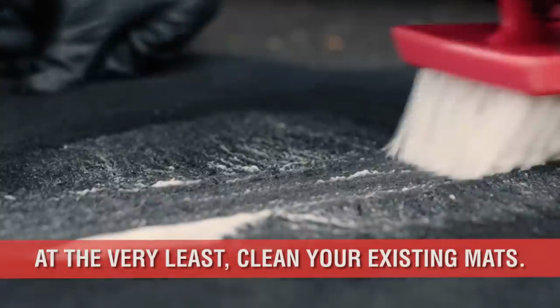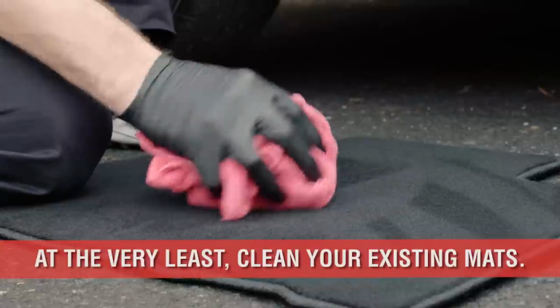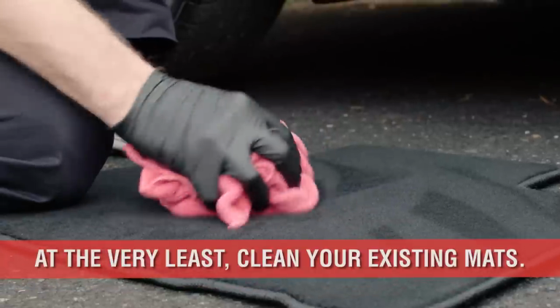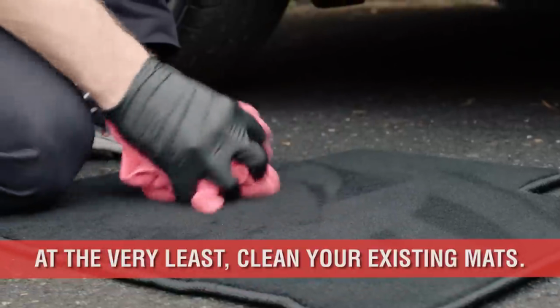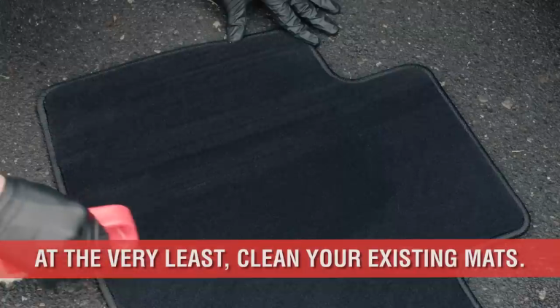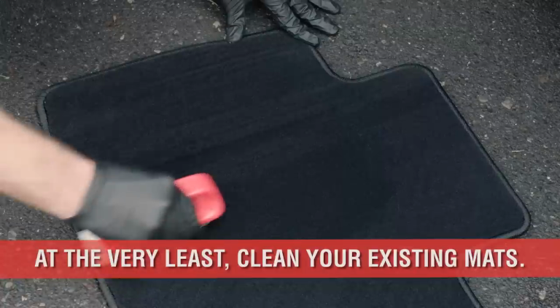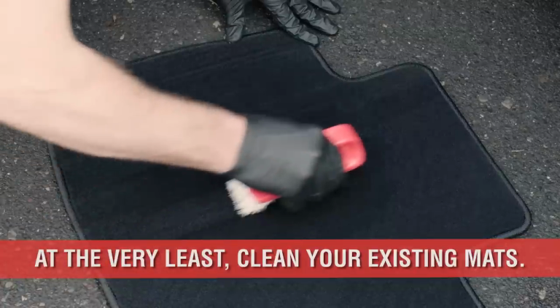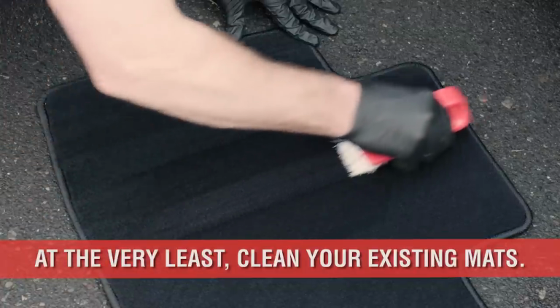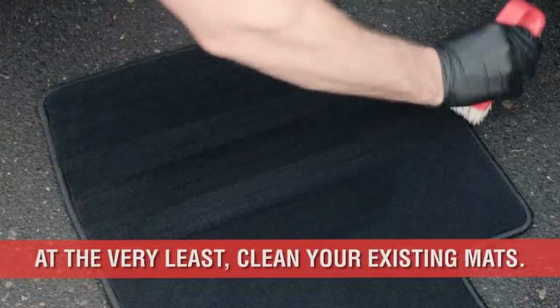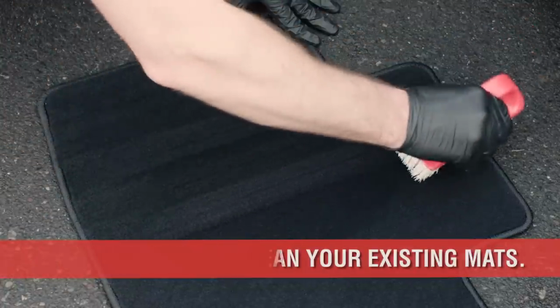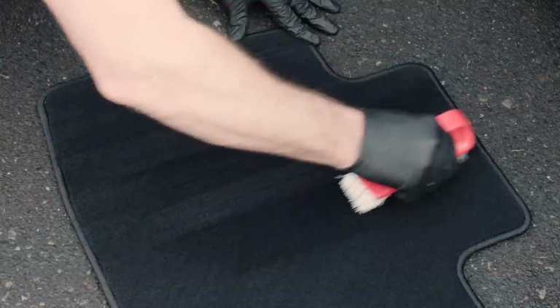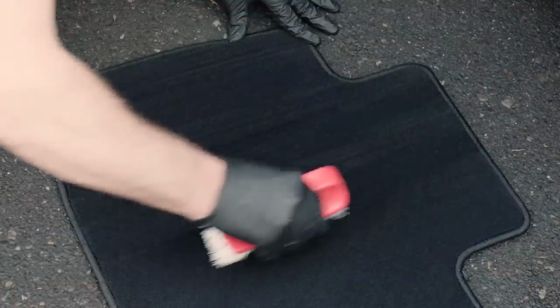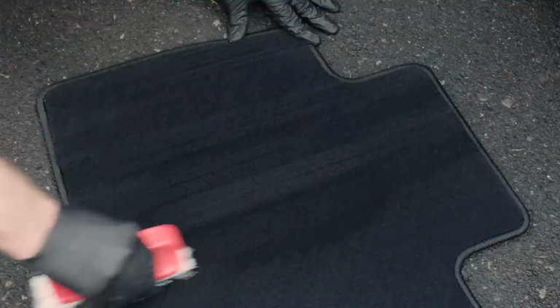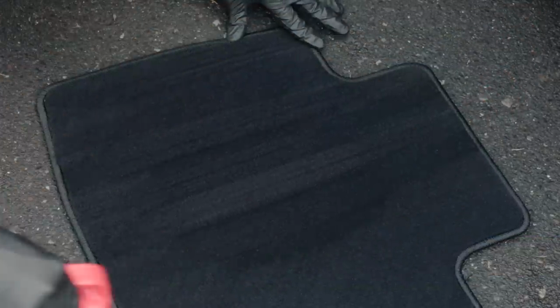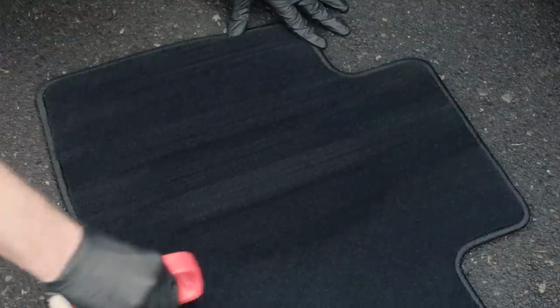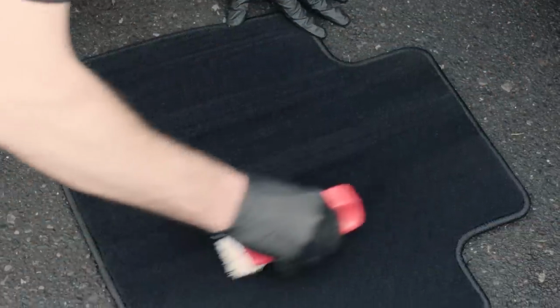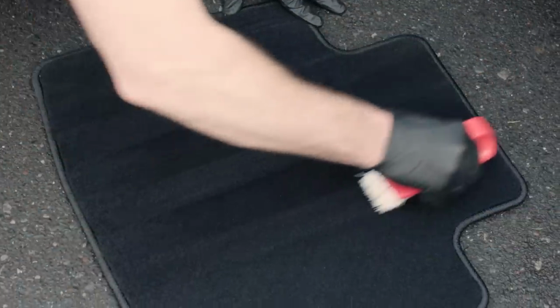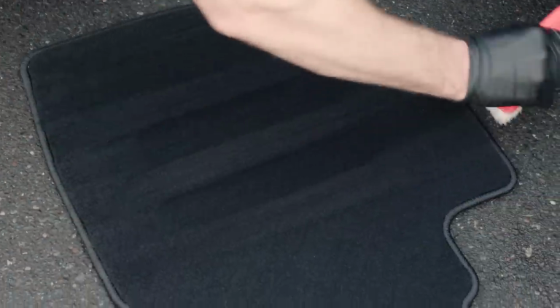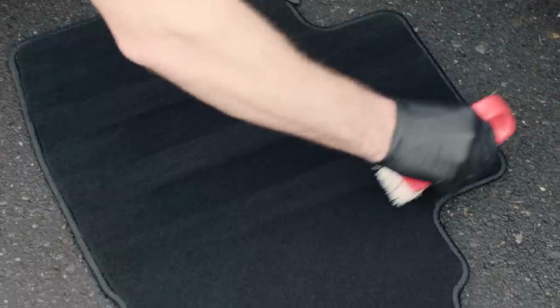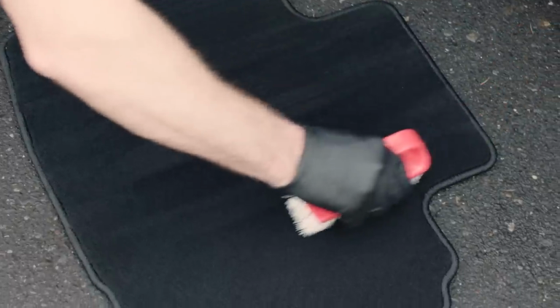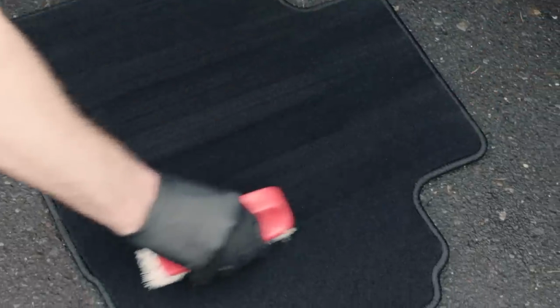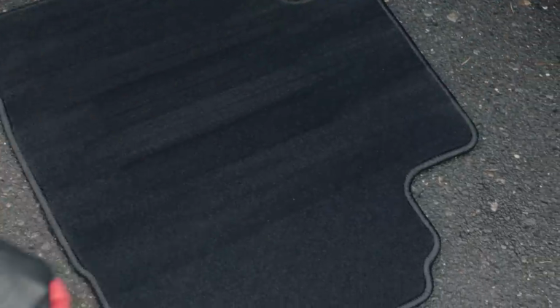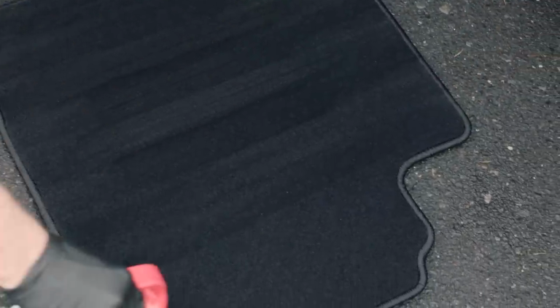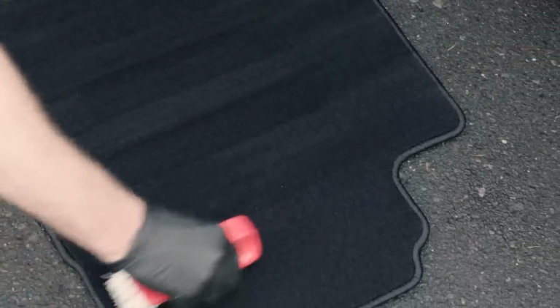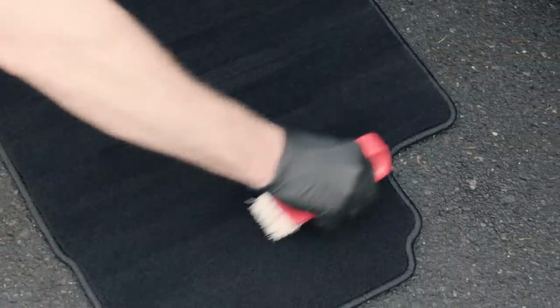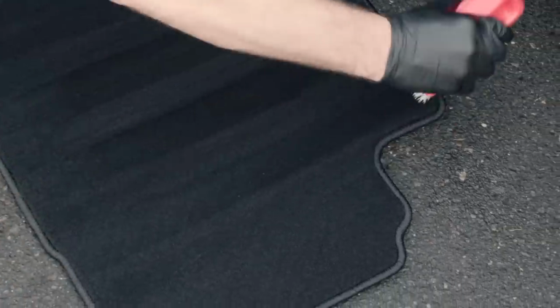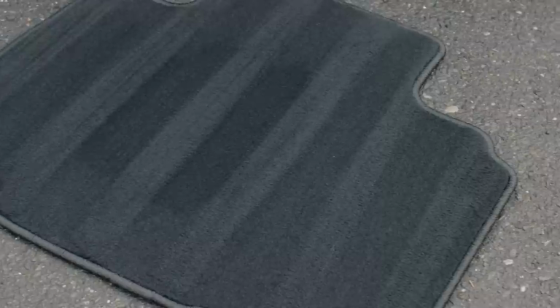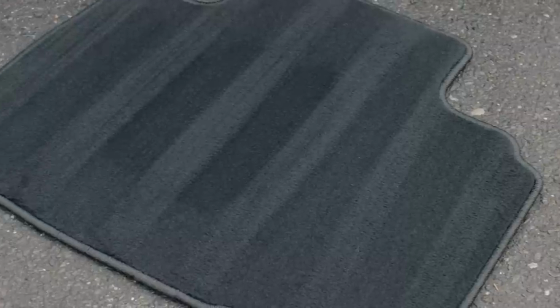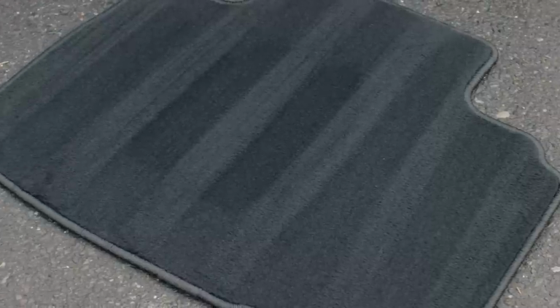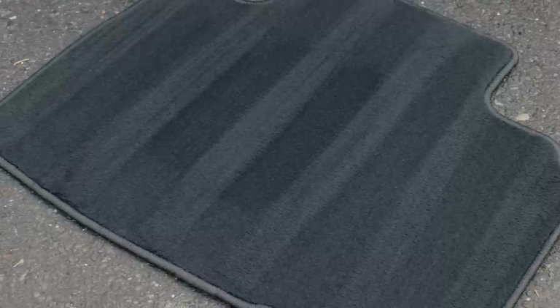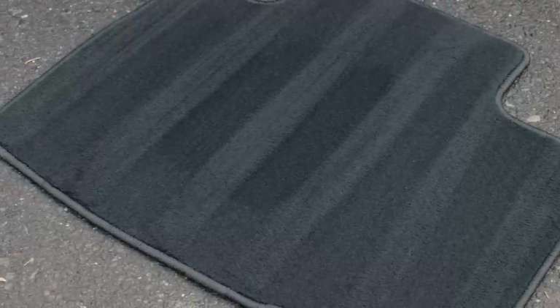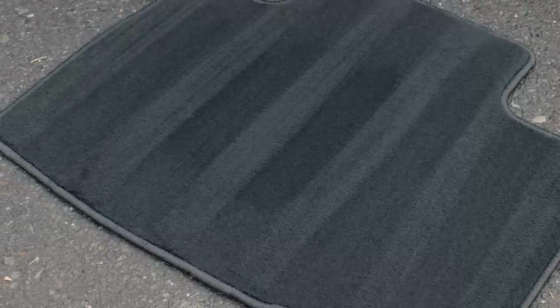Once the mats are a bit cleaner, you can create the illusion of new mats by wiping the mat with a scrub brush in opposite directions, called carpet lines. Remember, perception is everything when selling a used car.